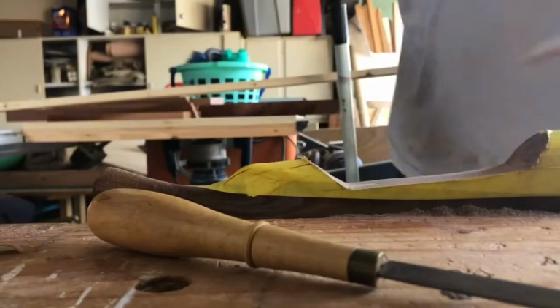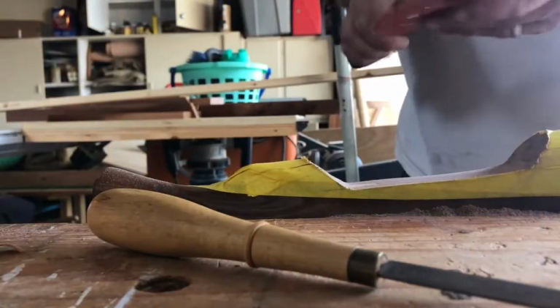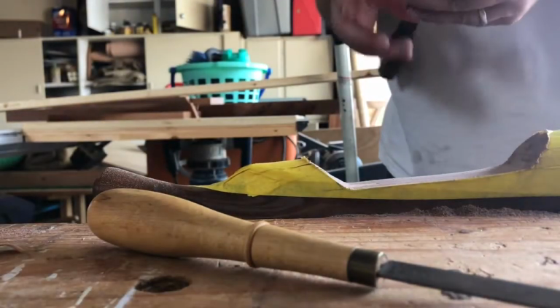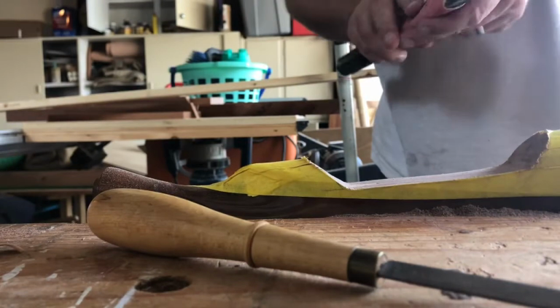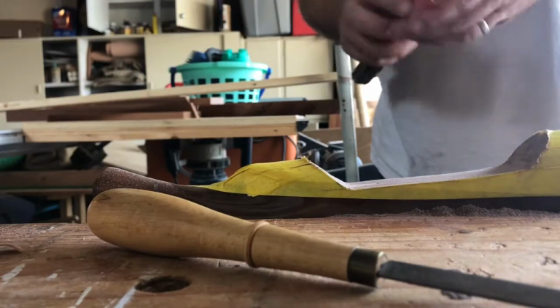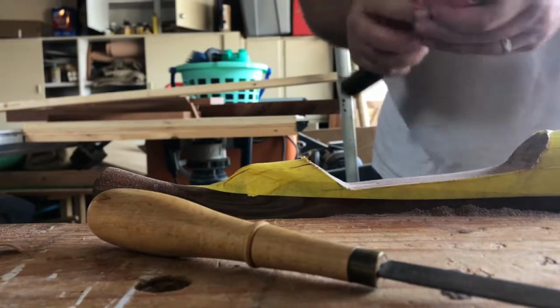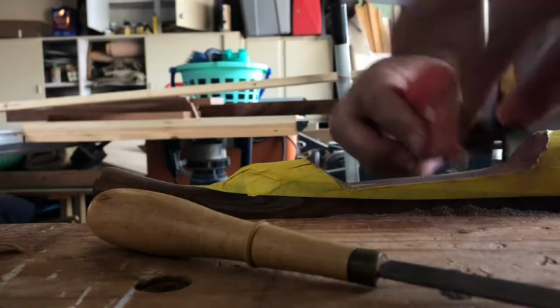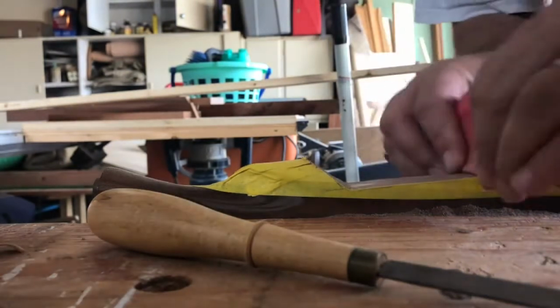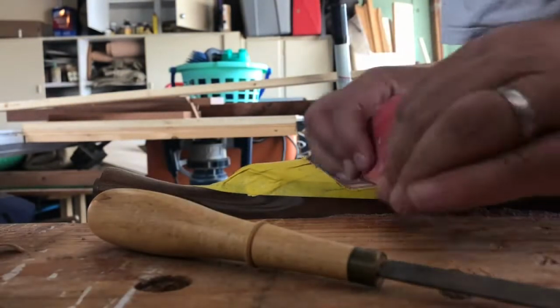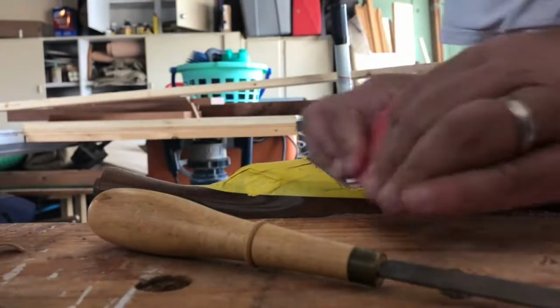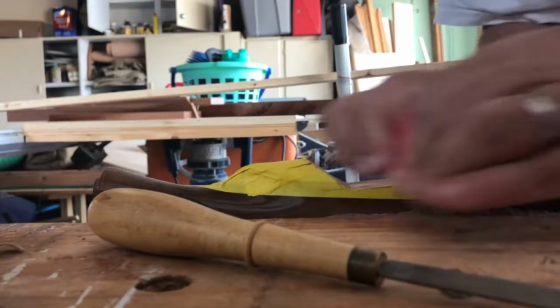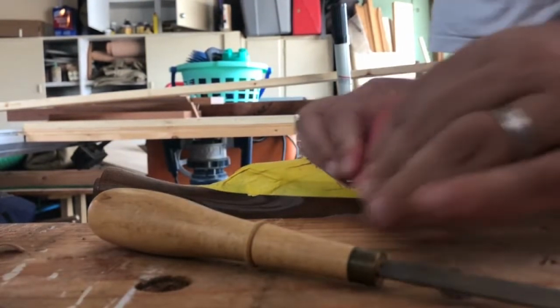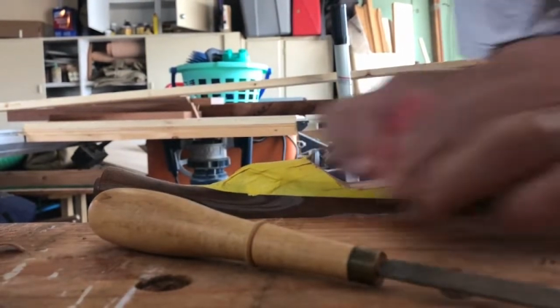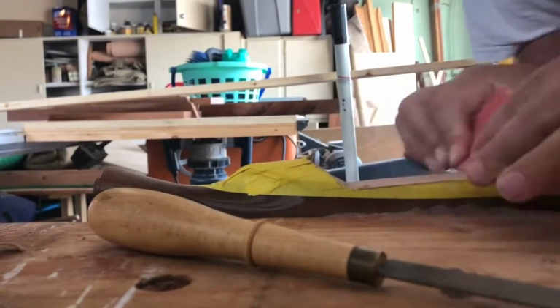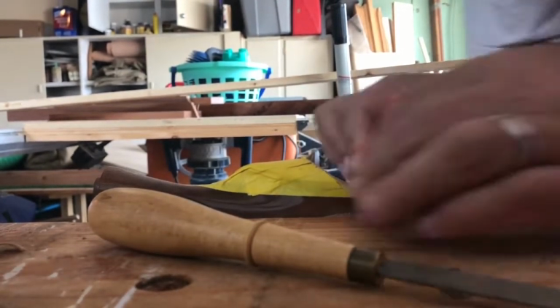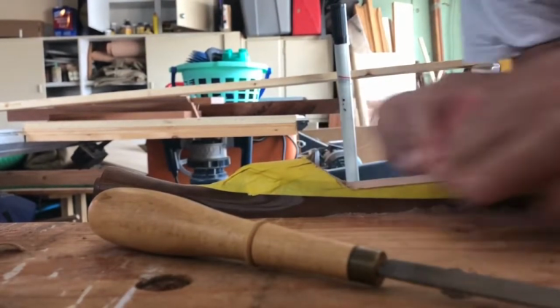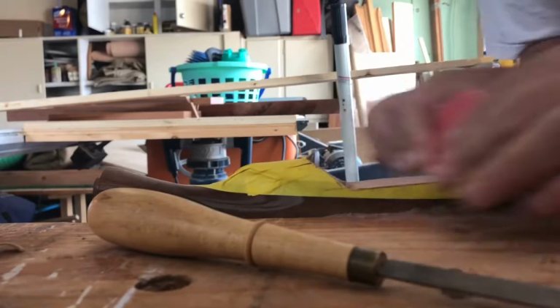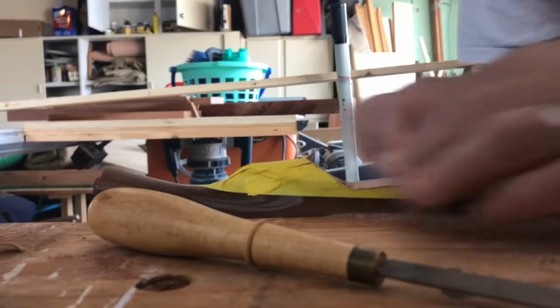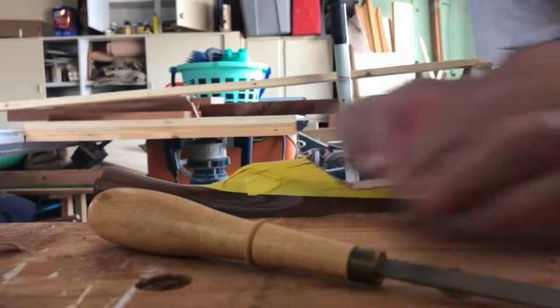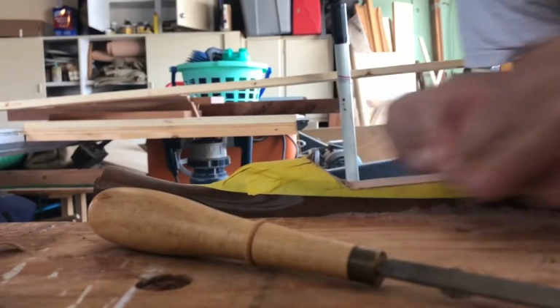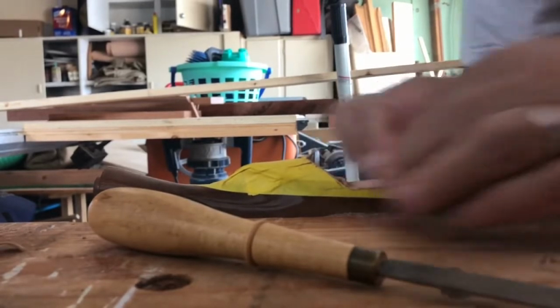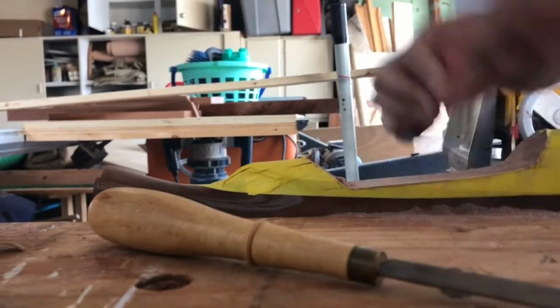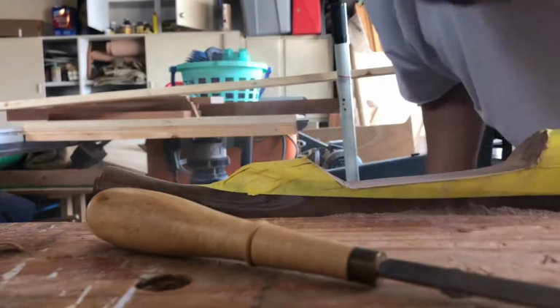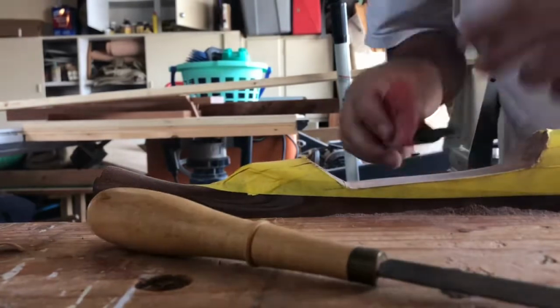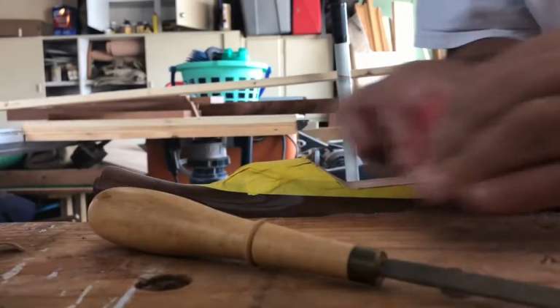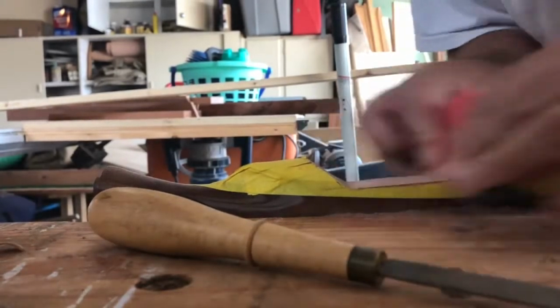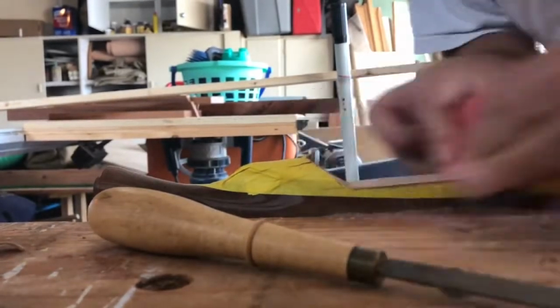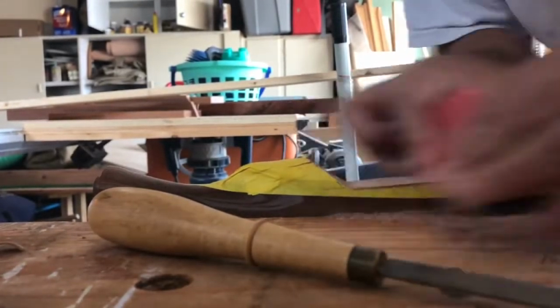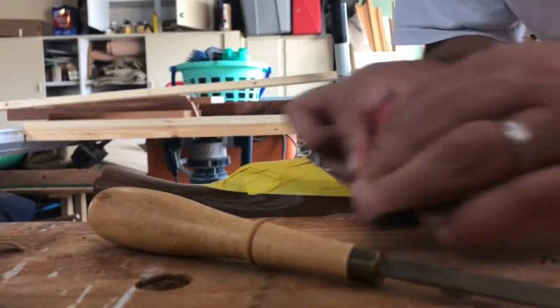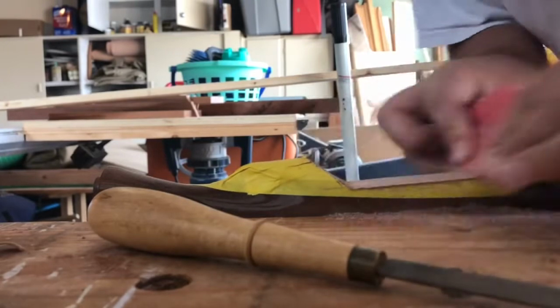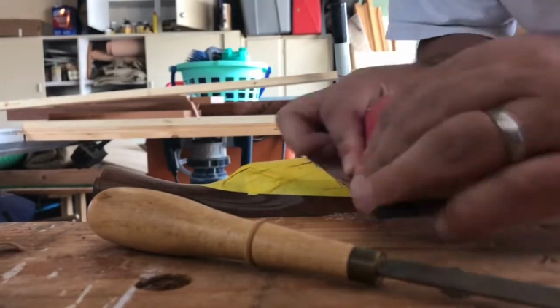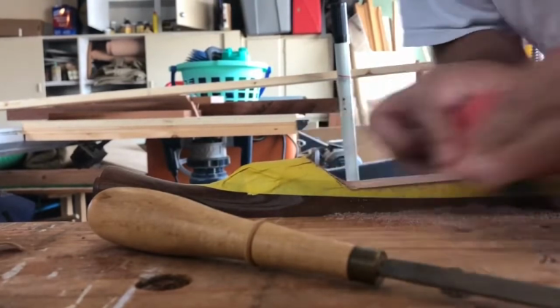At this point I start sanding with coarse sandpaper, 150 grit, over a 5-inch. This takes quite a while and I progress through grits up to 220 for my final finish.